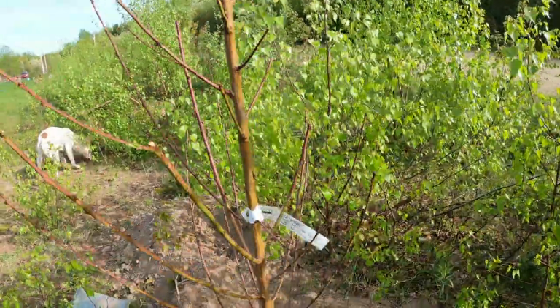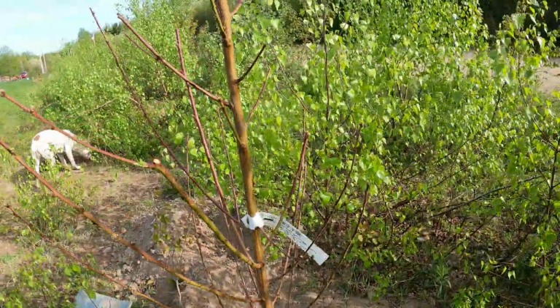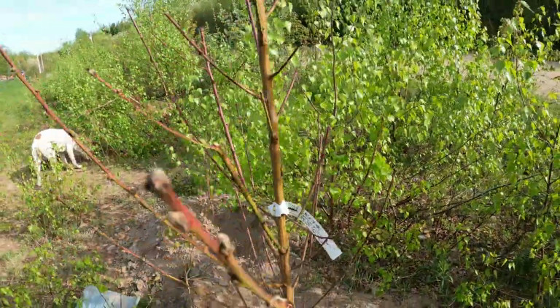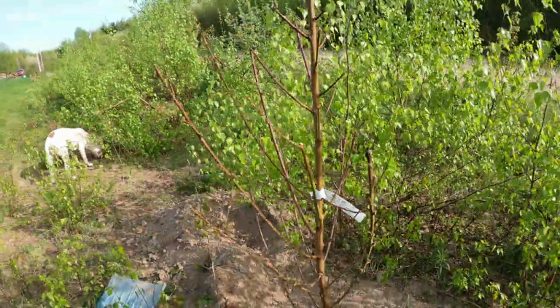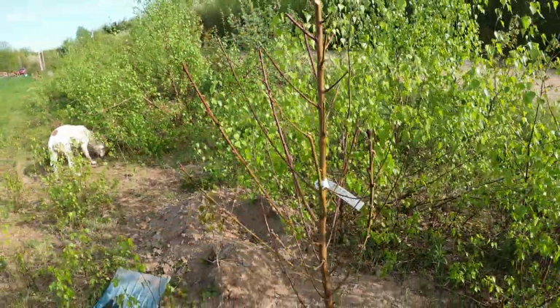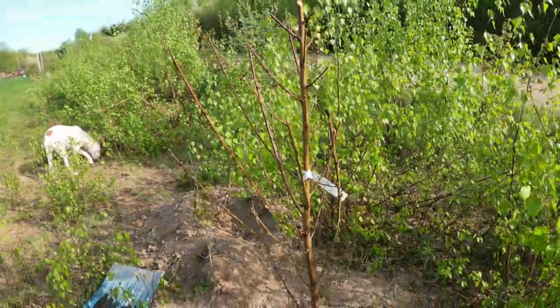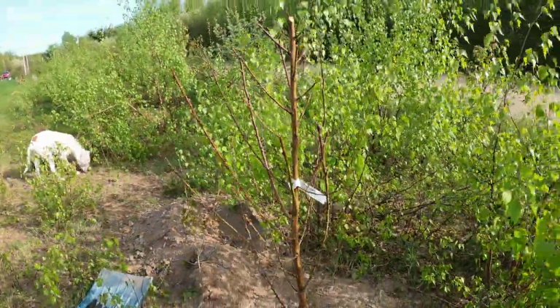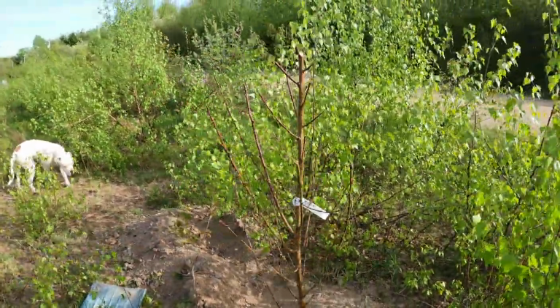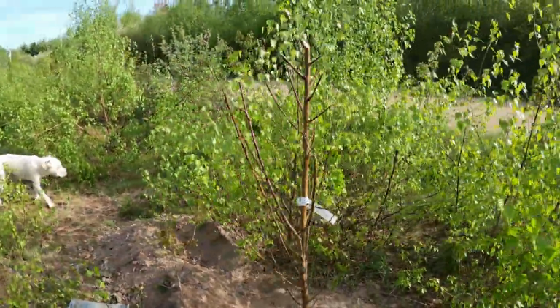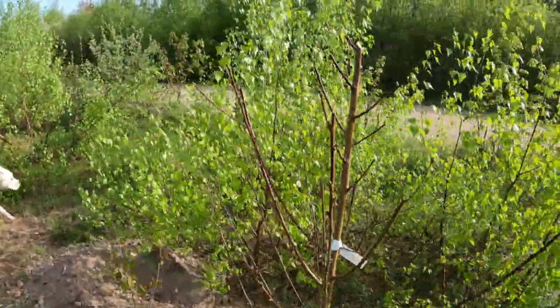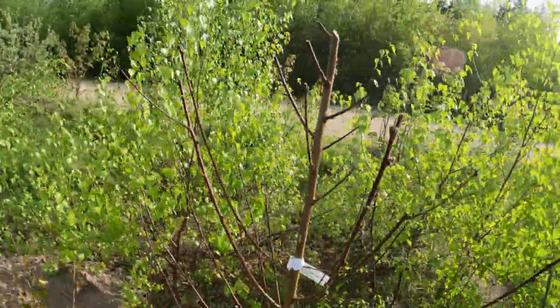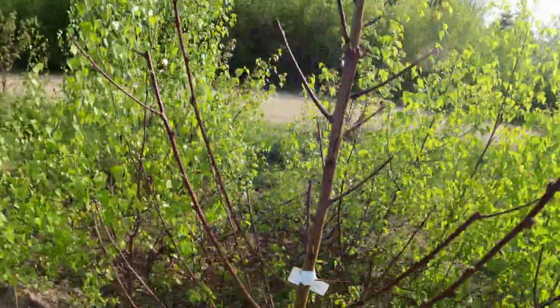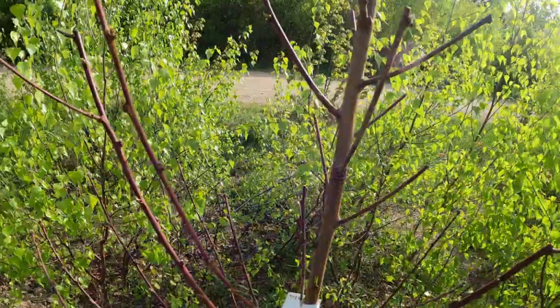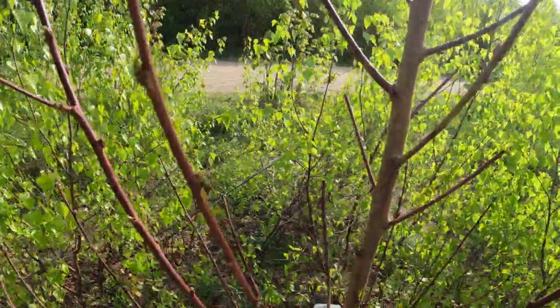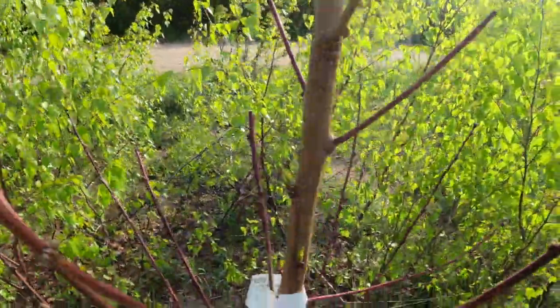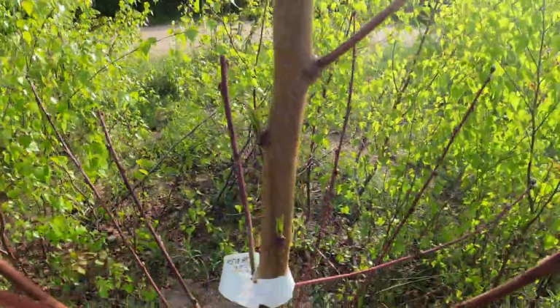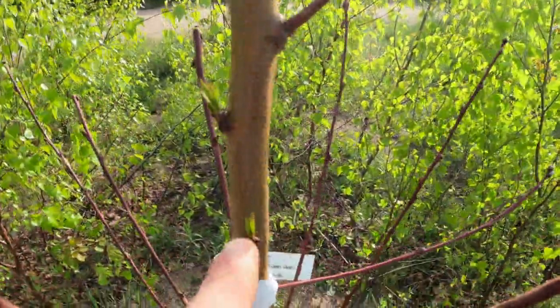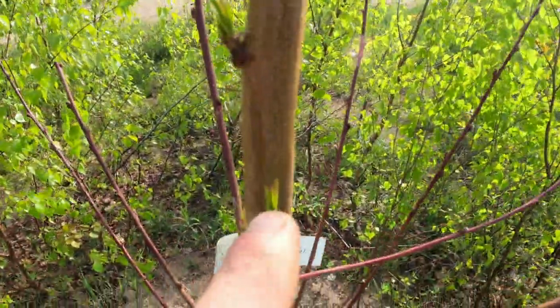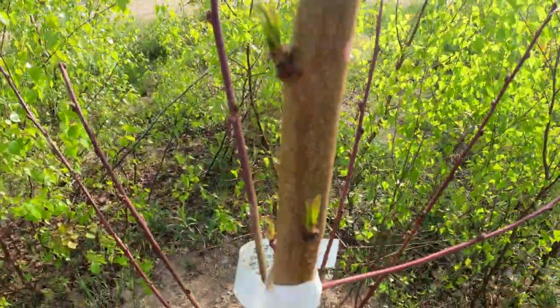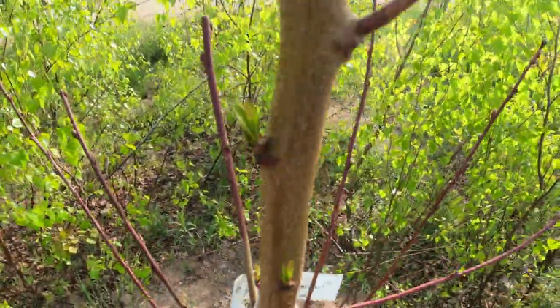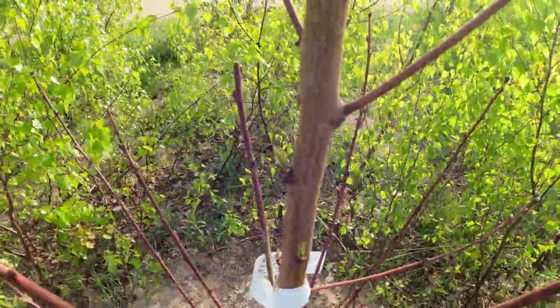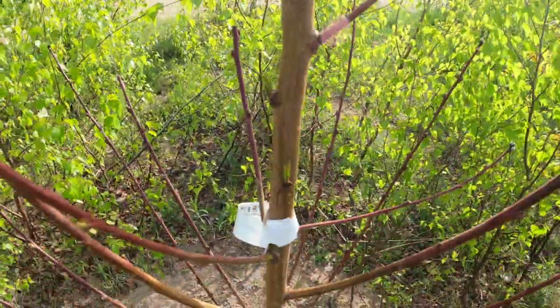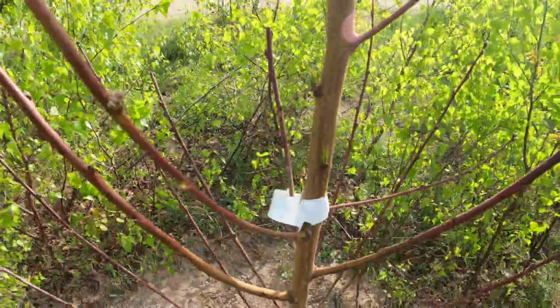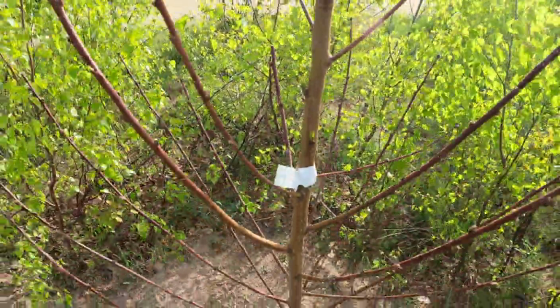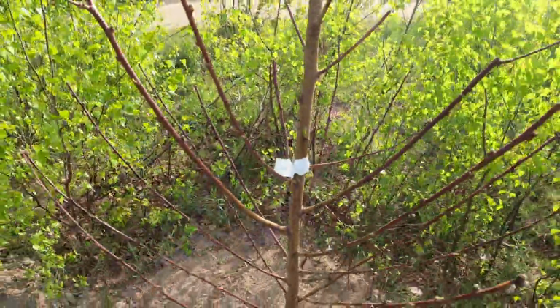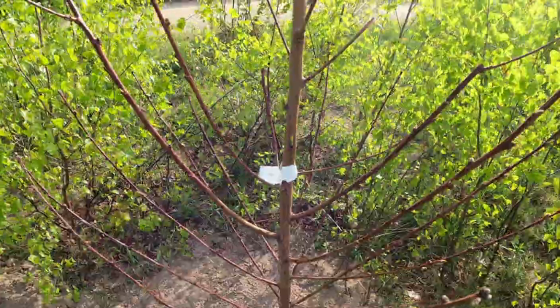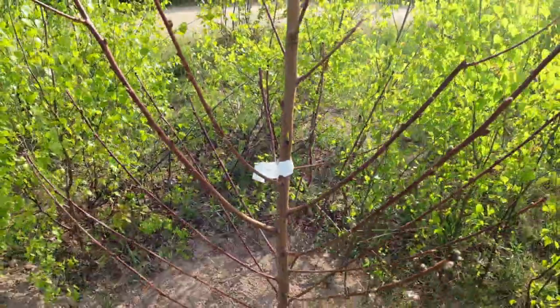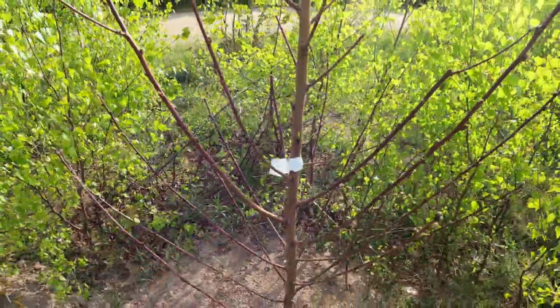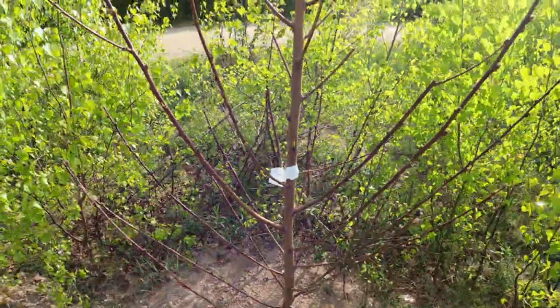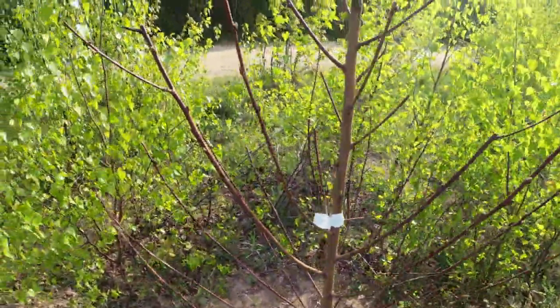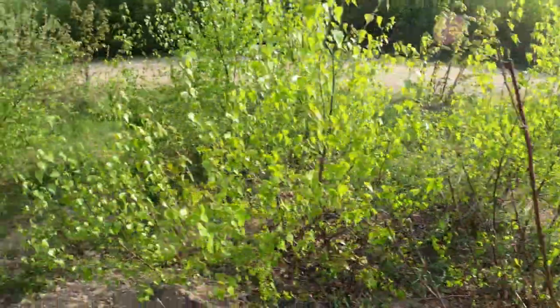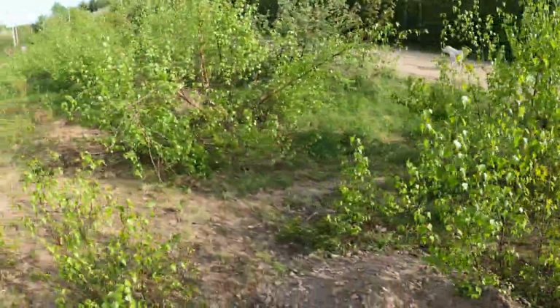This is another Harko nectarine — it's not doing as good as the others but you can see it has started to sprout, so that's a good thing. Moving on.